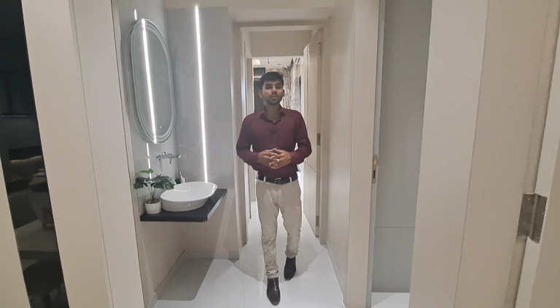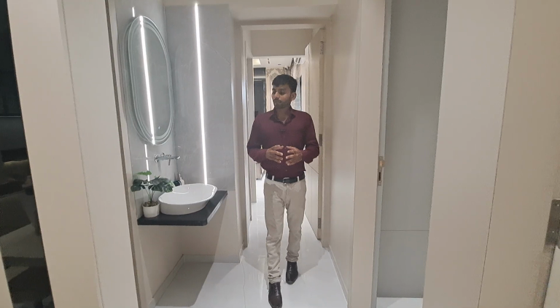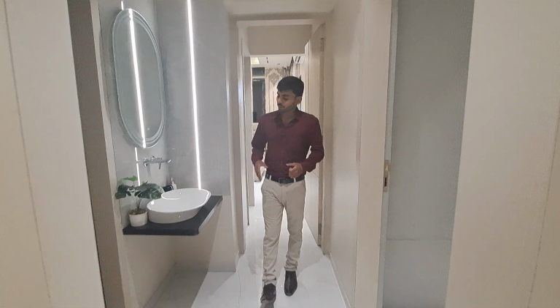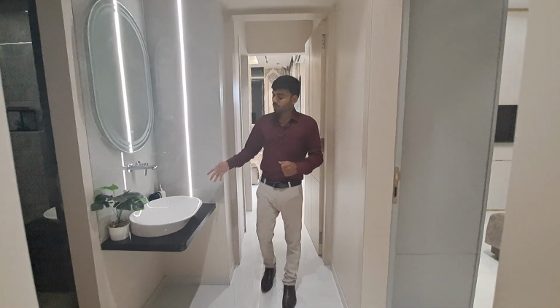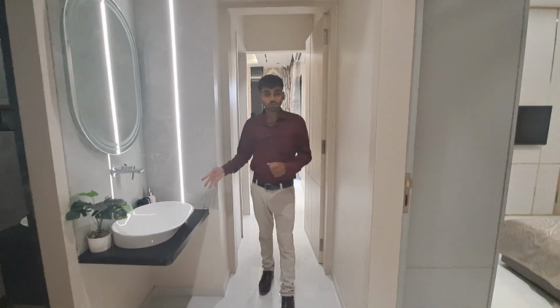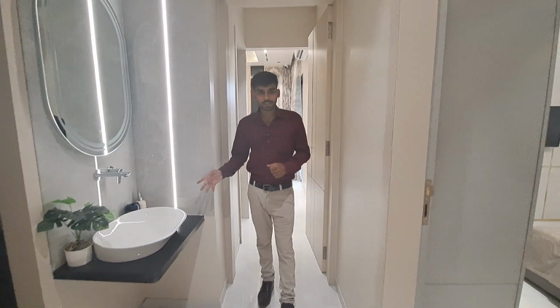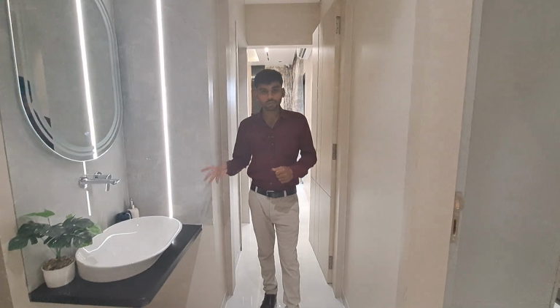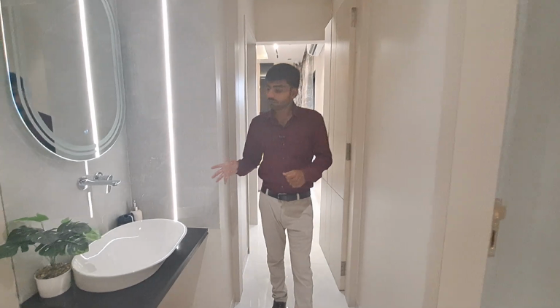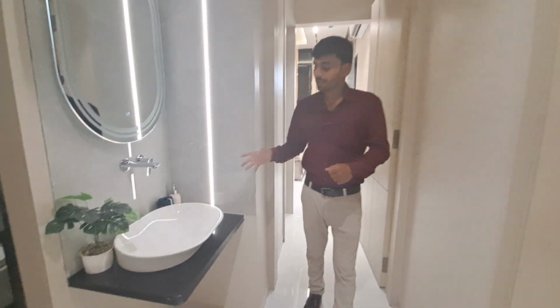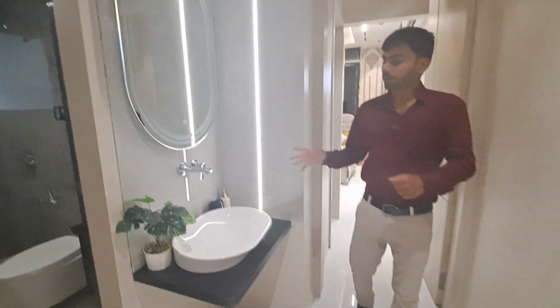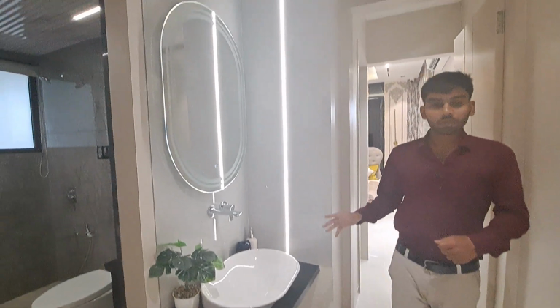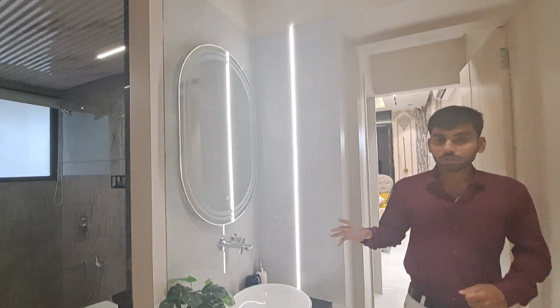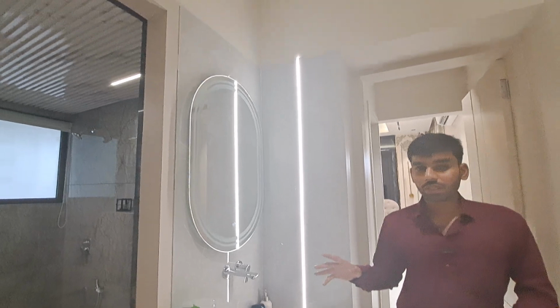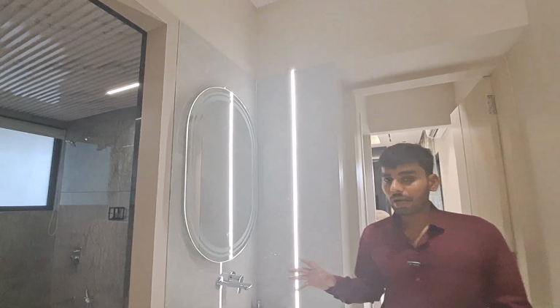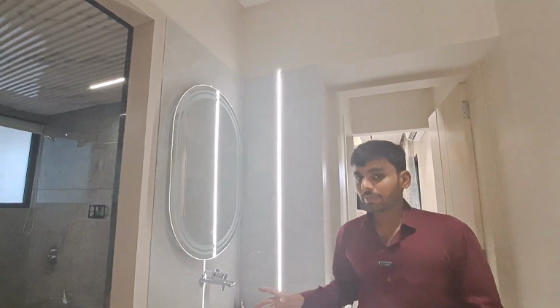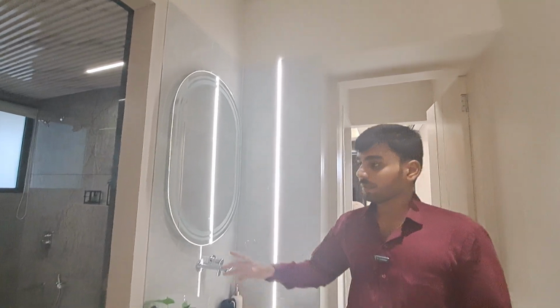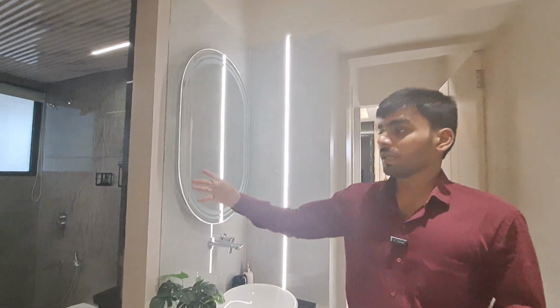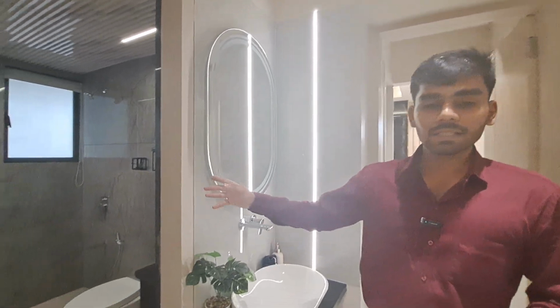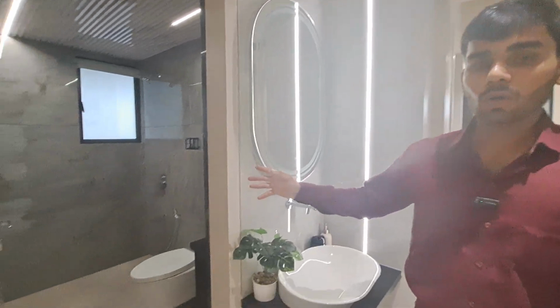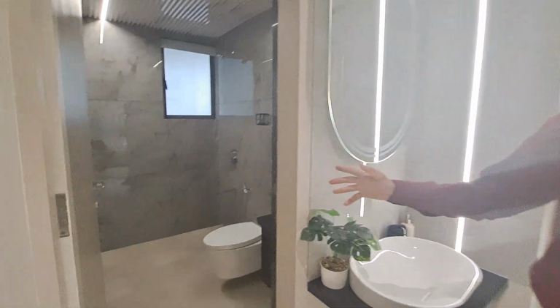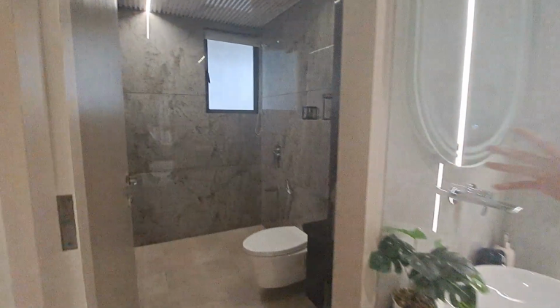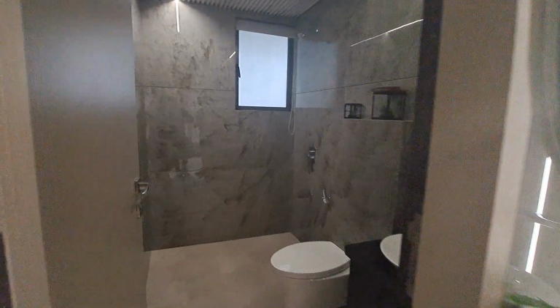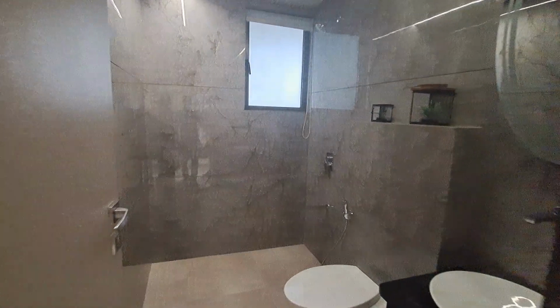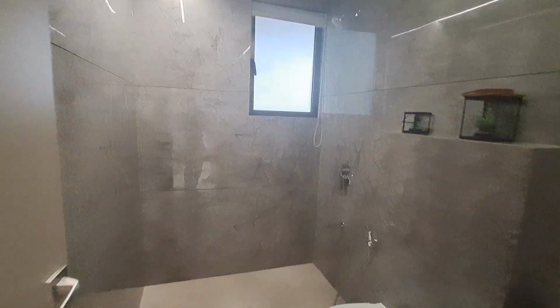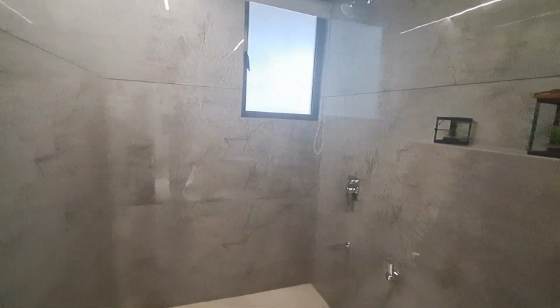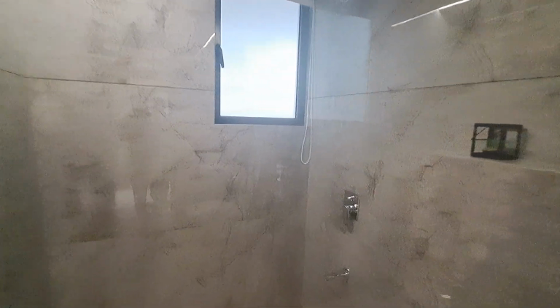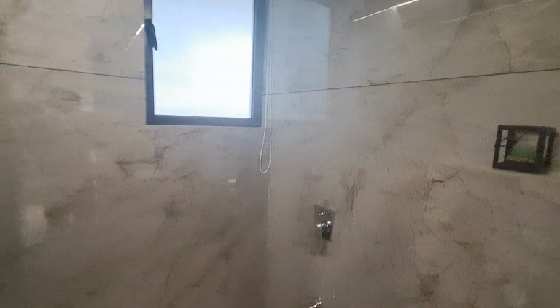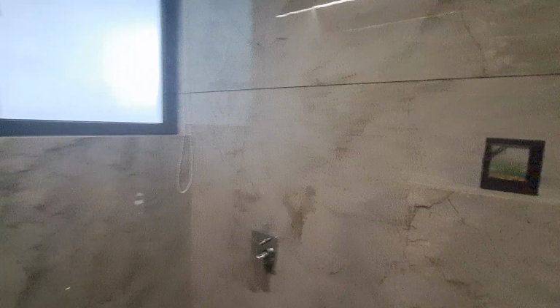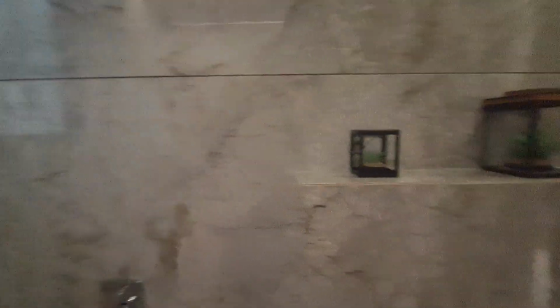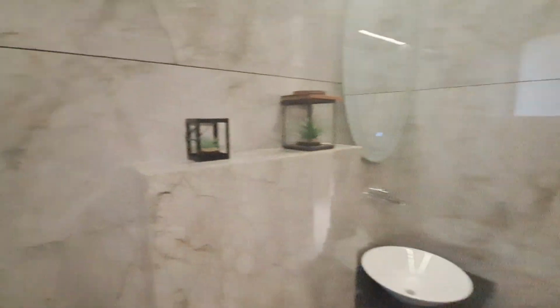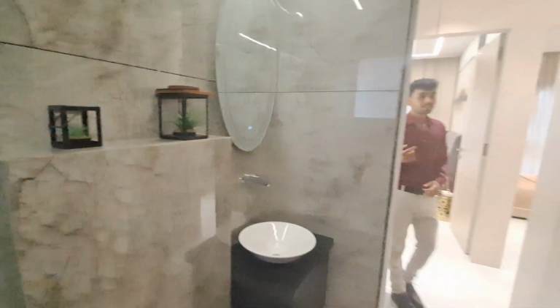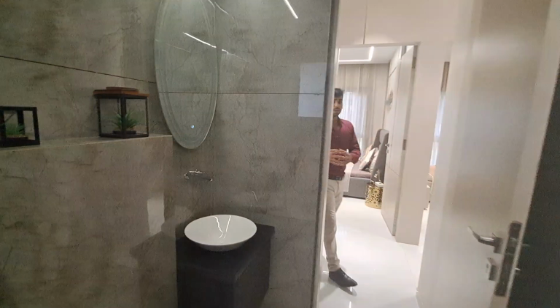Now let me show you the common wash basin where all fittings are by Kohler, which are highly premium. This is your common washroom with all Kohler sanitary and CP fittings, beautiful tiling, and a fall ceiling is provided.